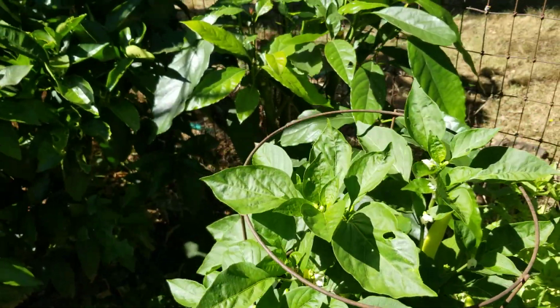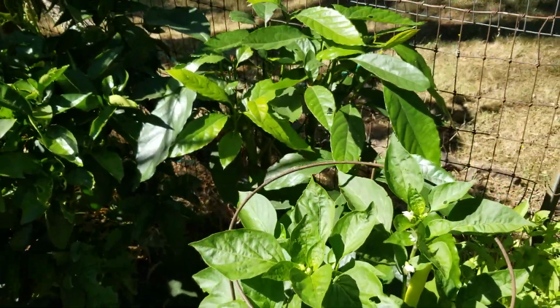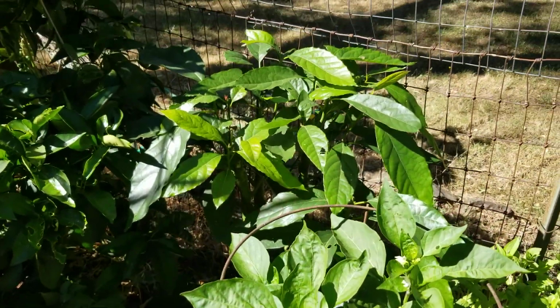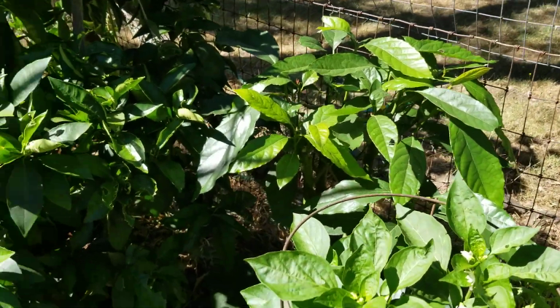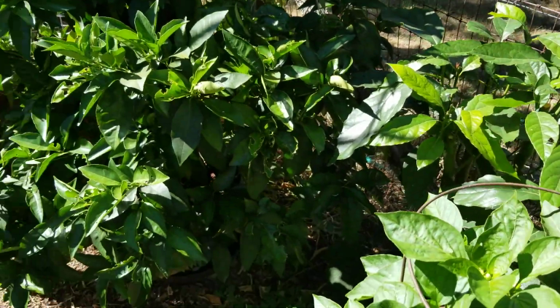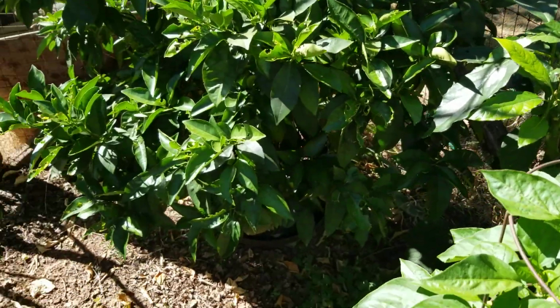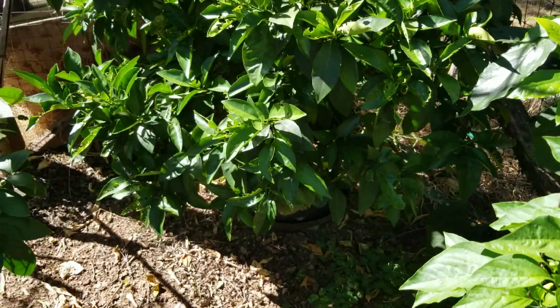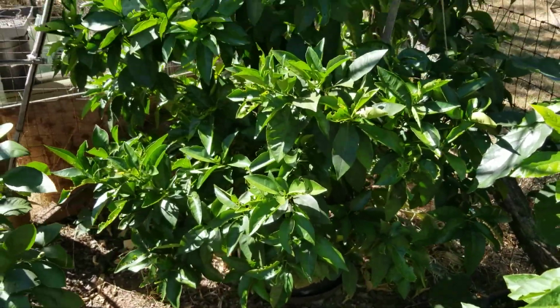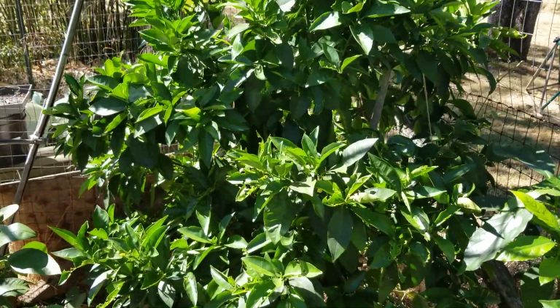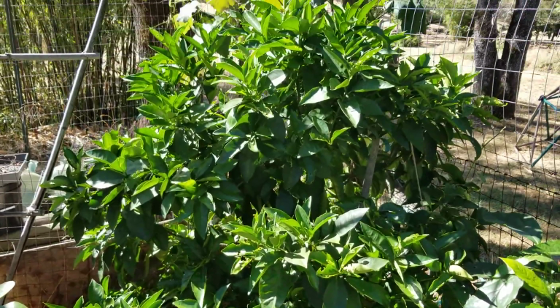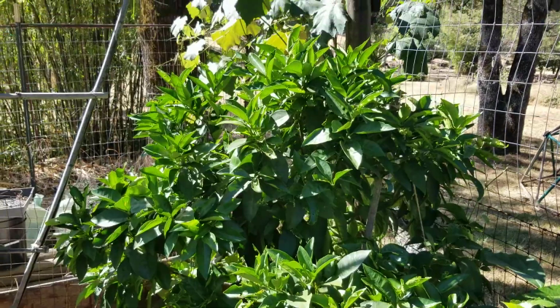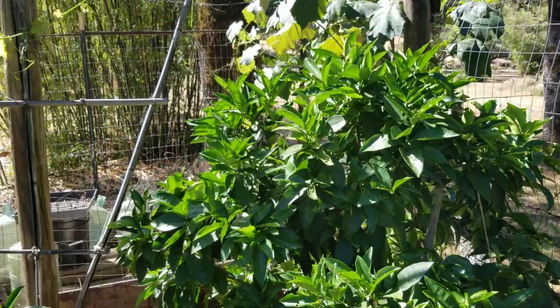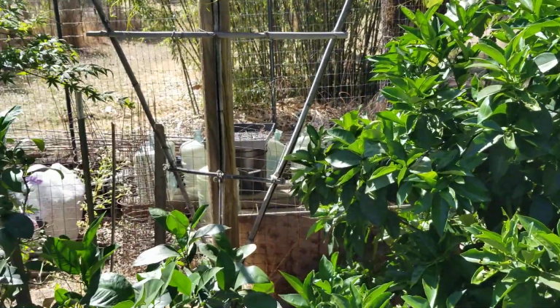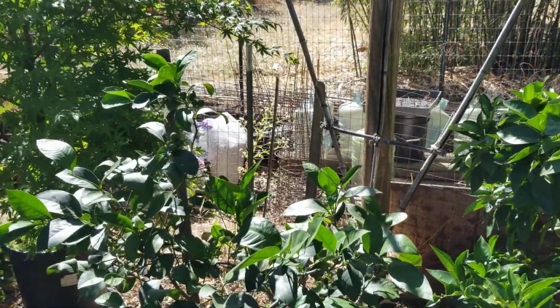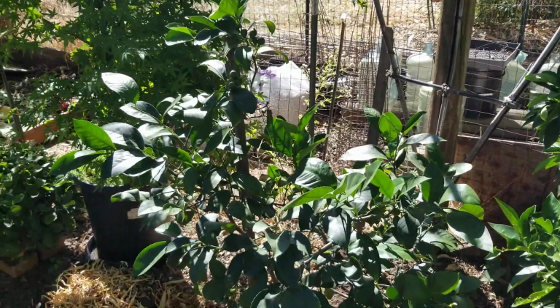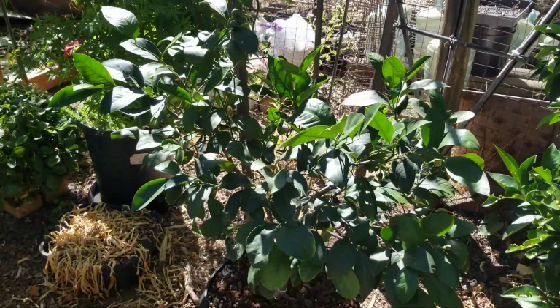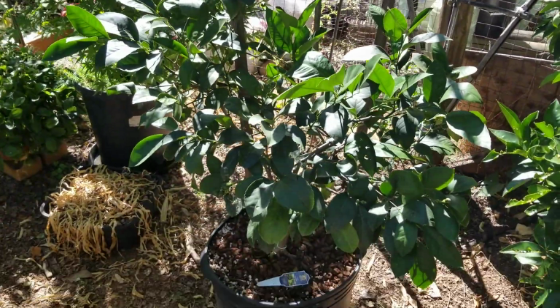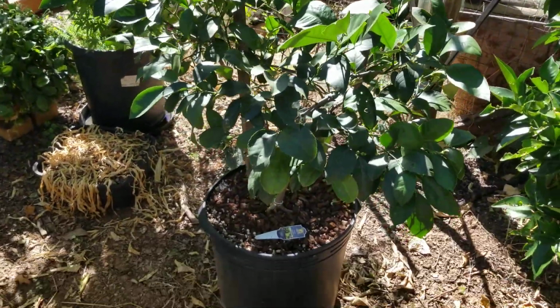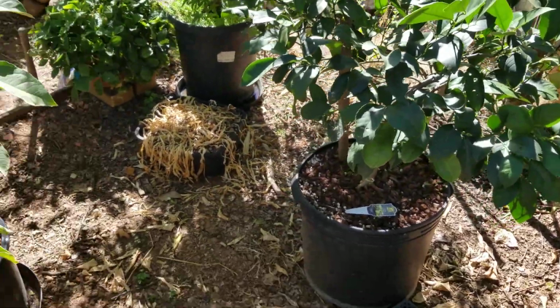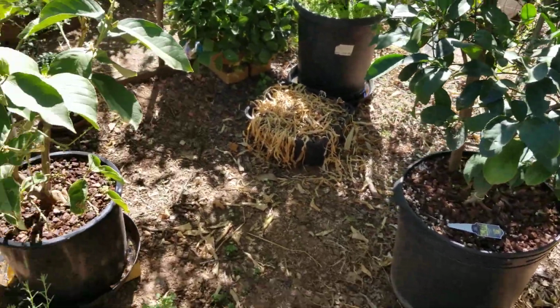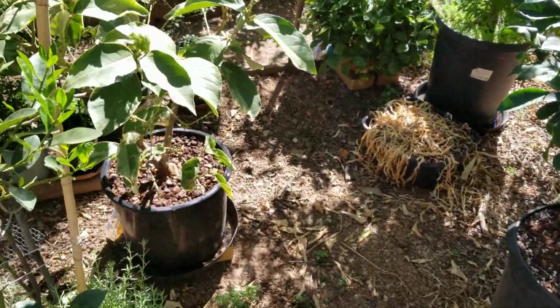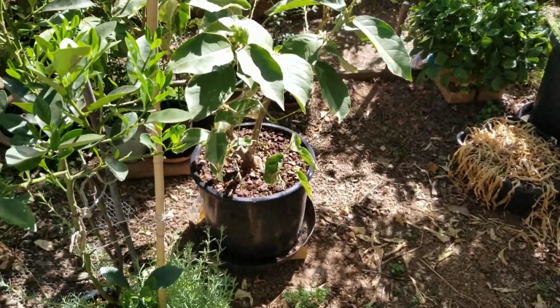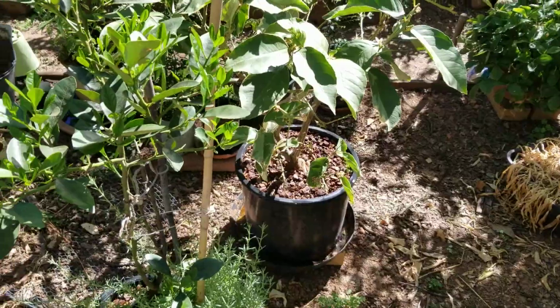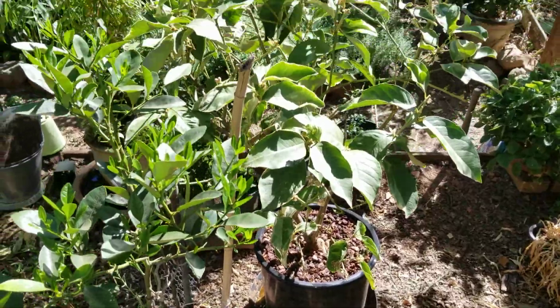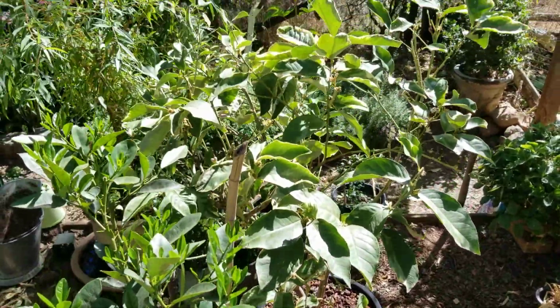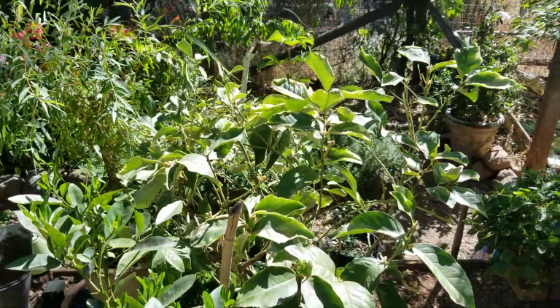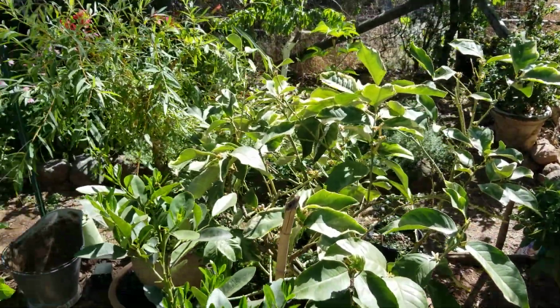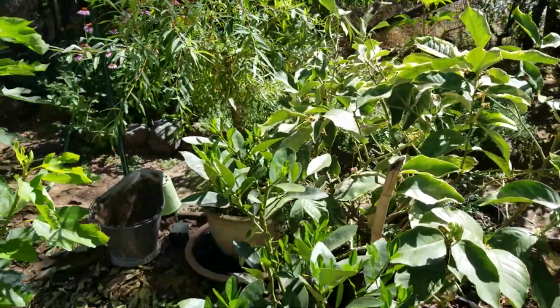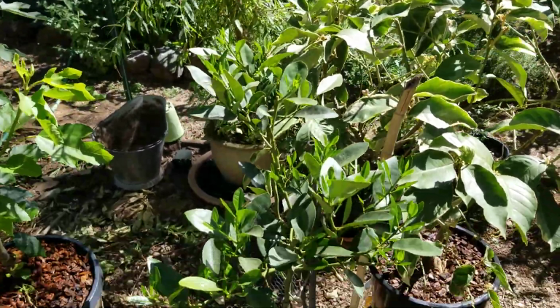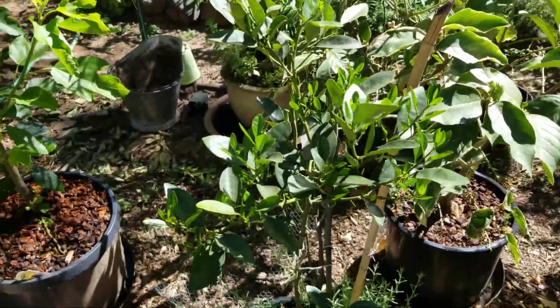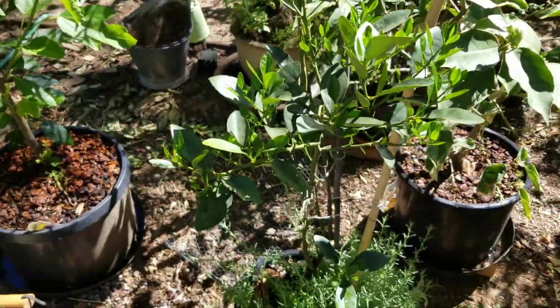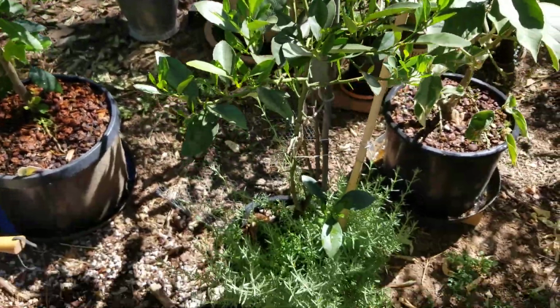Avocado back there. Giant Moro blood orange. Meyer lemon. Variegated pink Eureka lemon. Seedling kumquat.